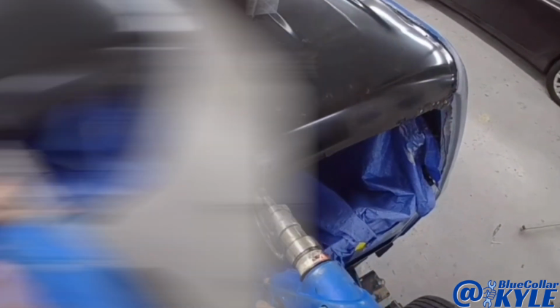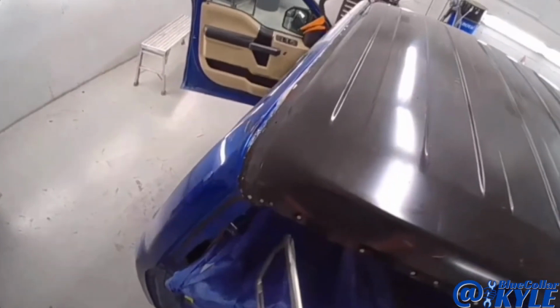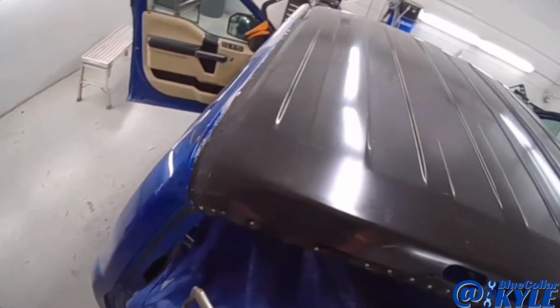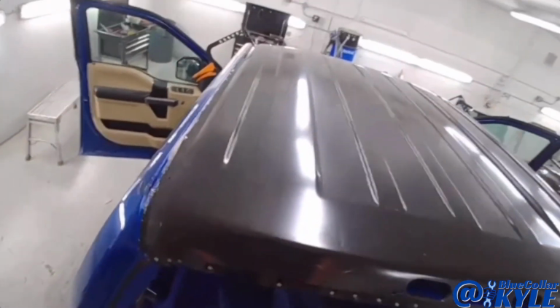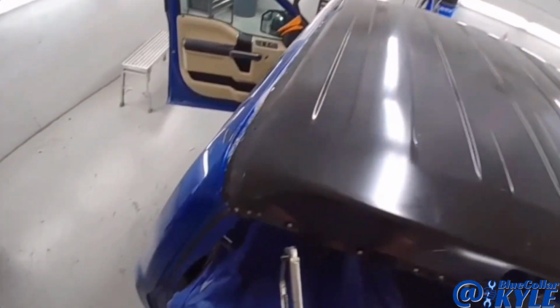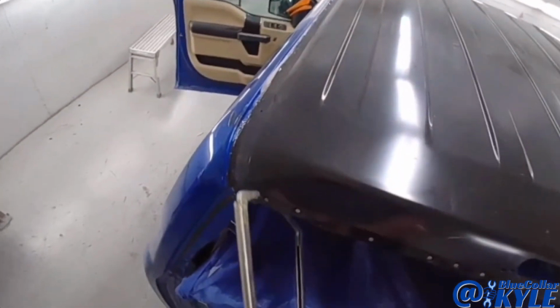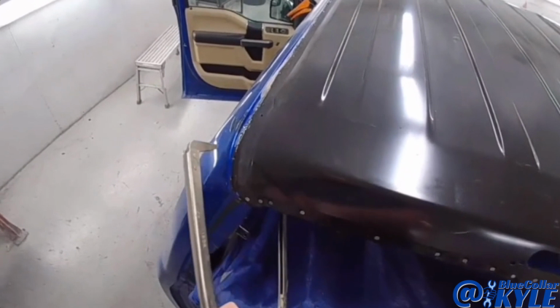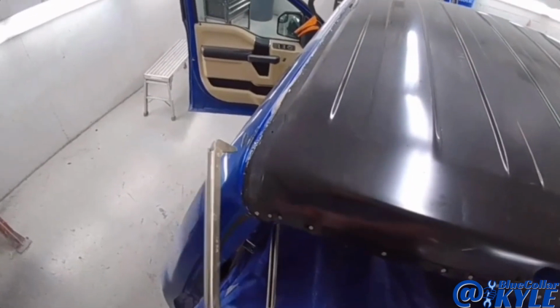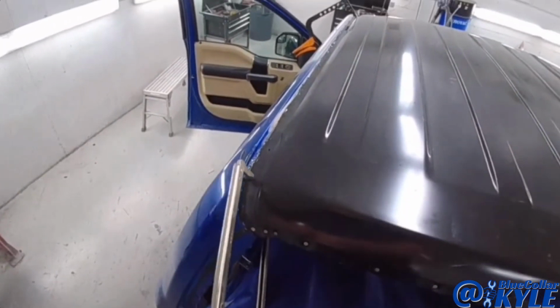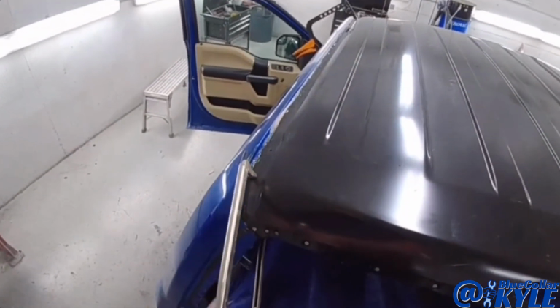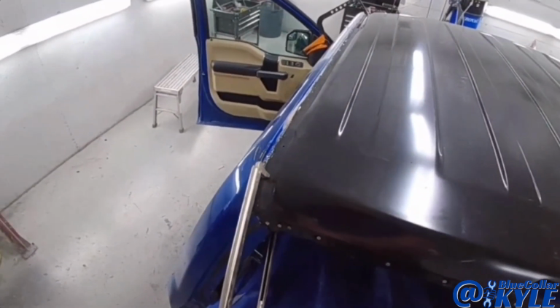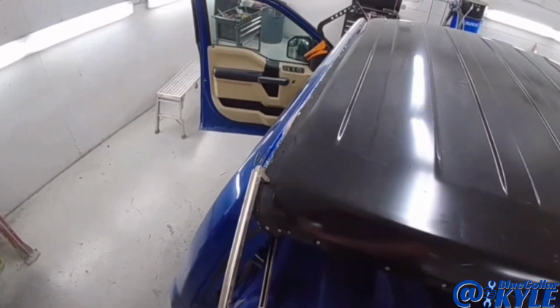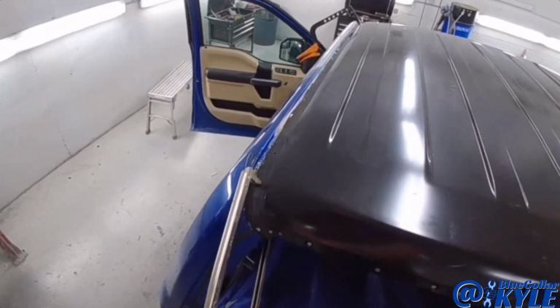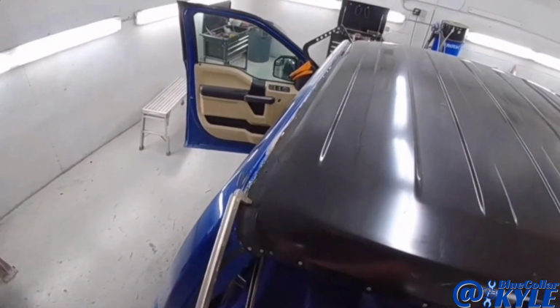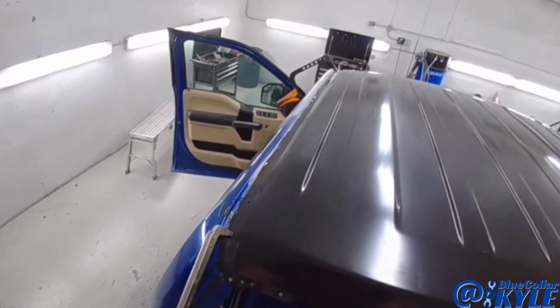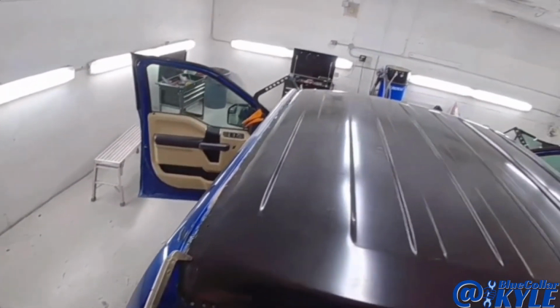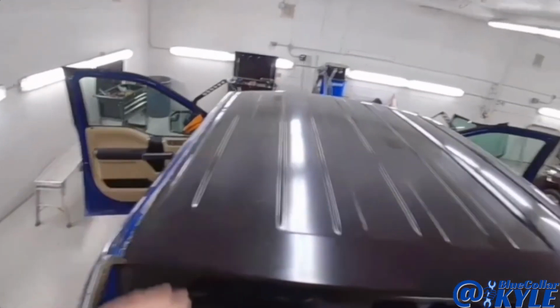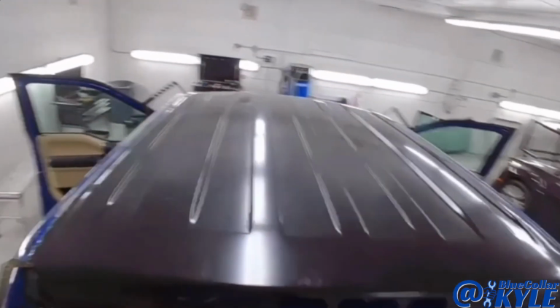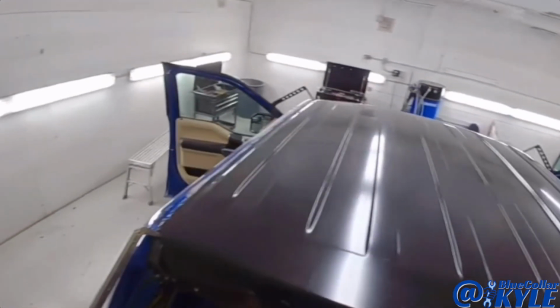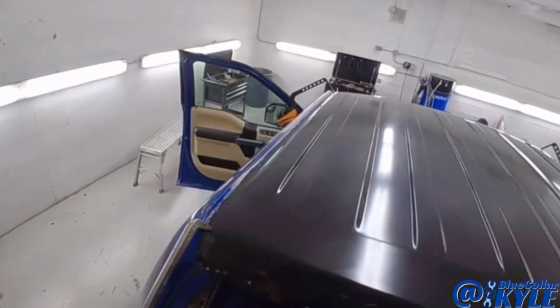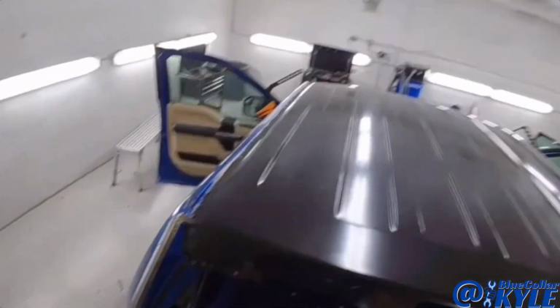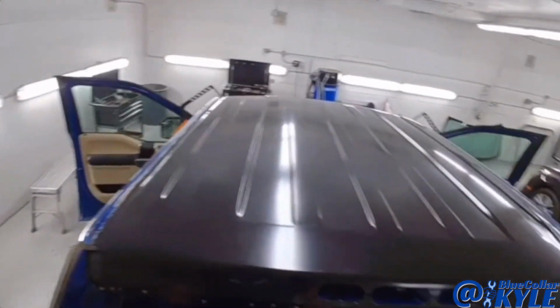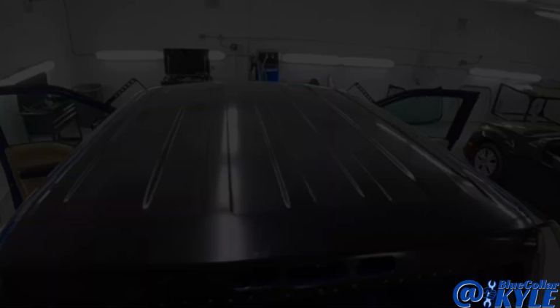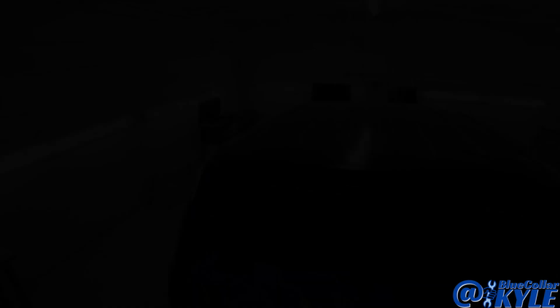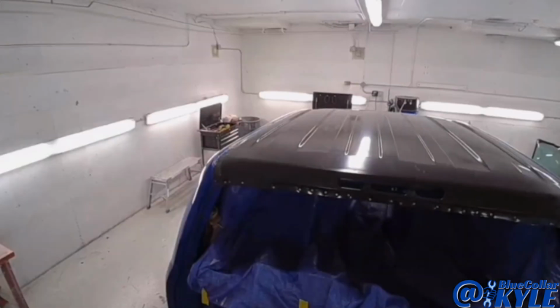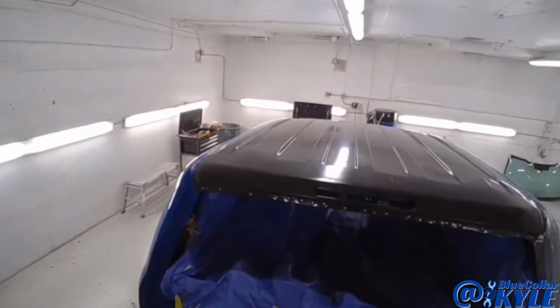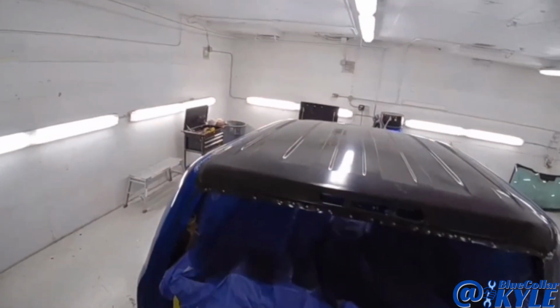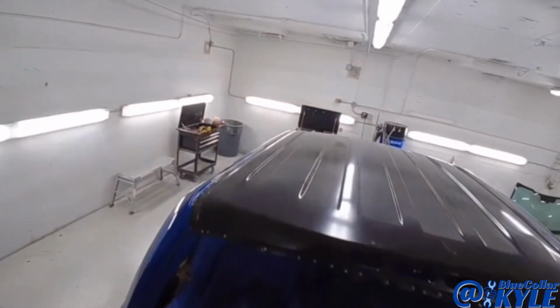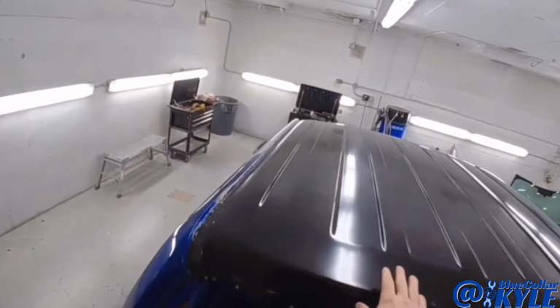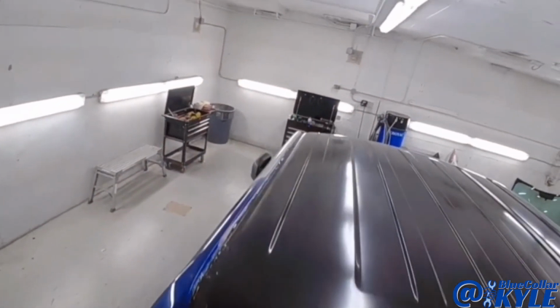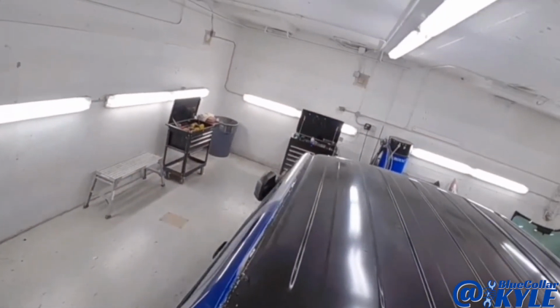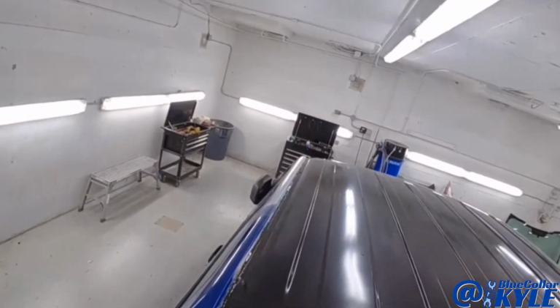I got this one all riveted on. I'm going to let it sit and let the glue dry, and I'll get back on it later. I am back on this F-150 — all the glue is dry.